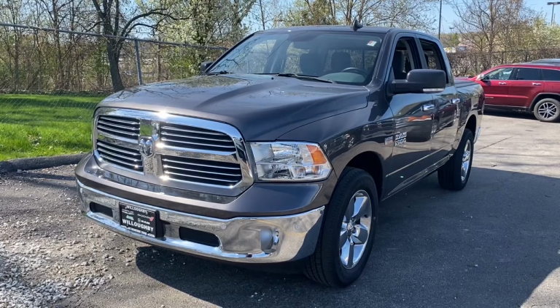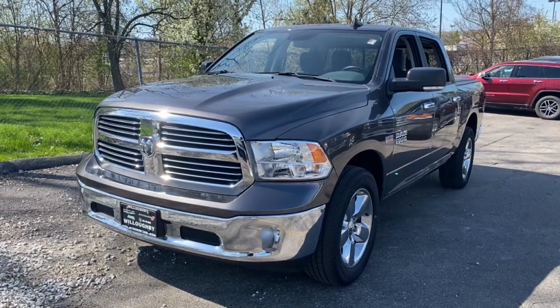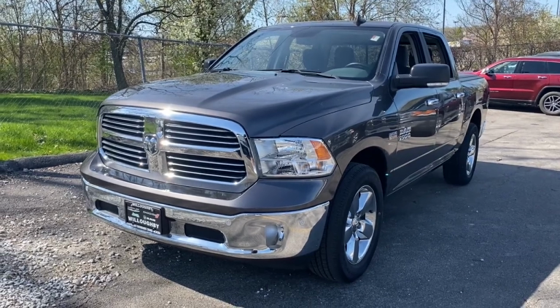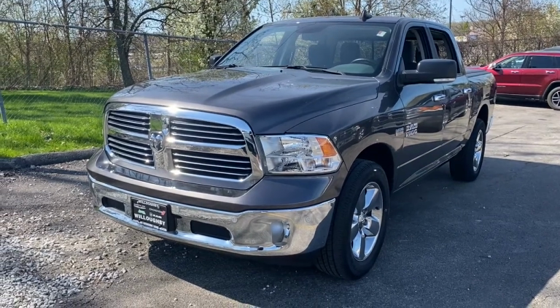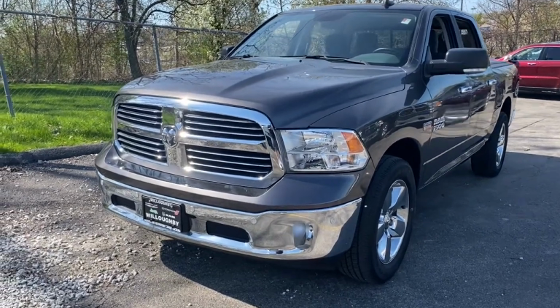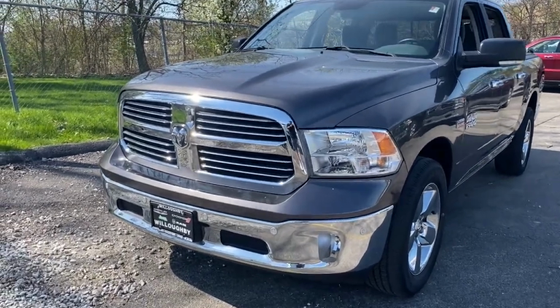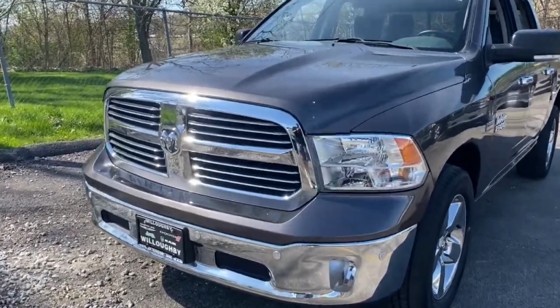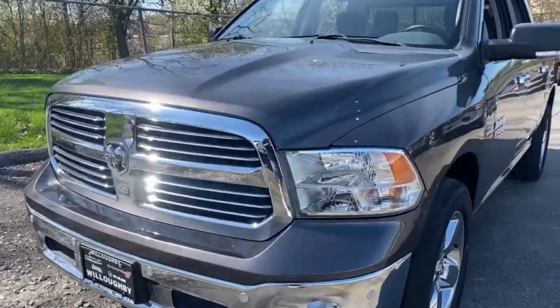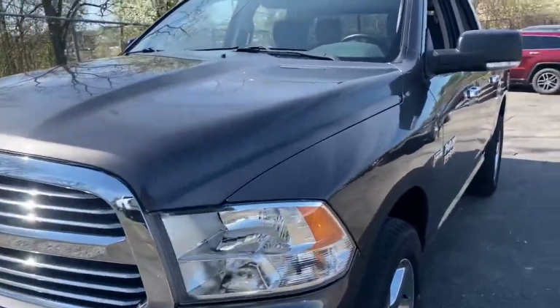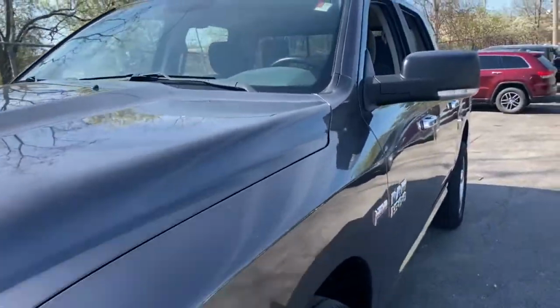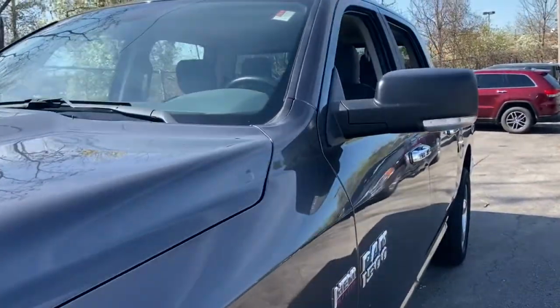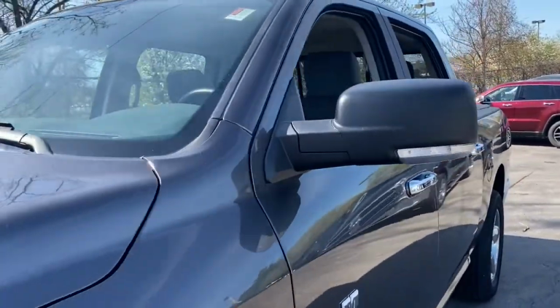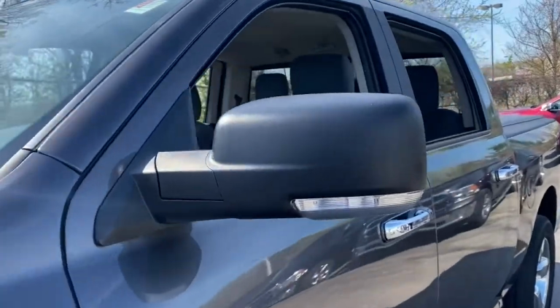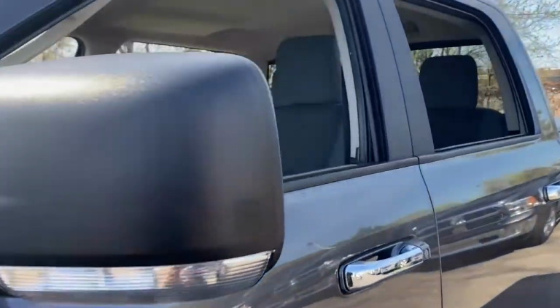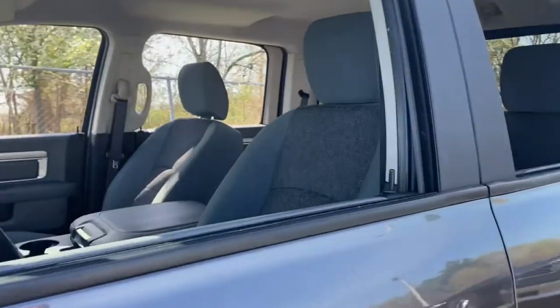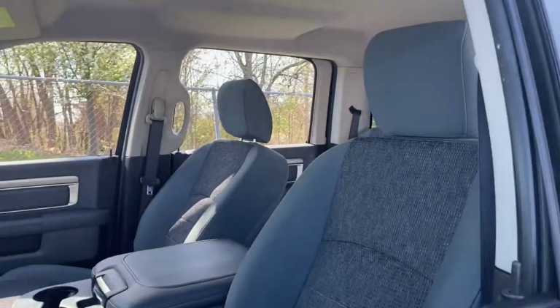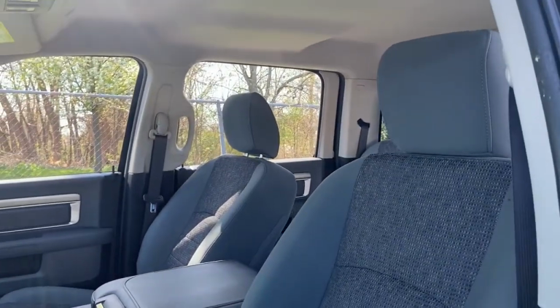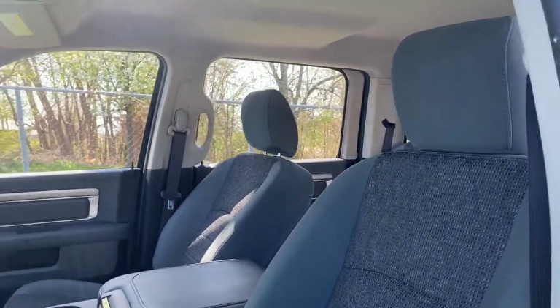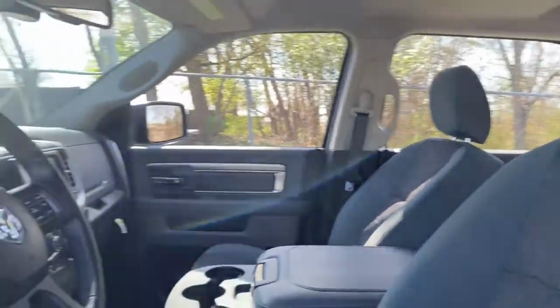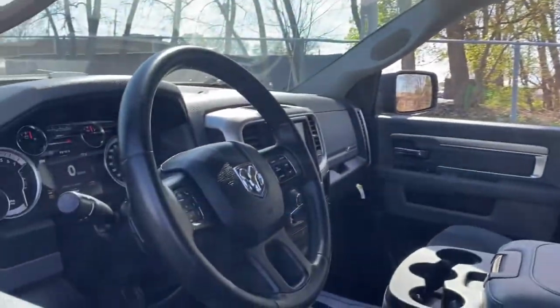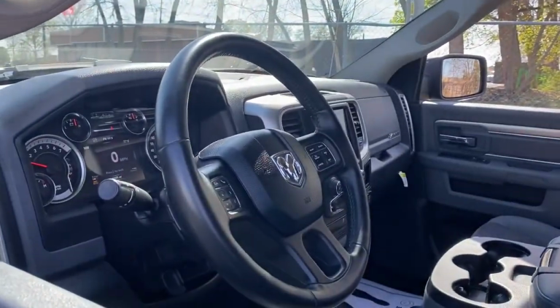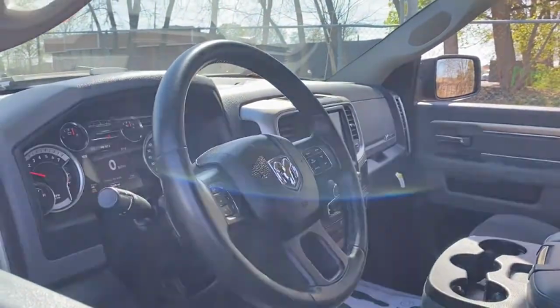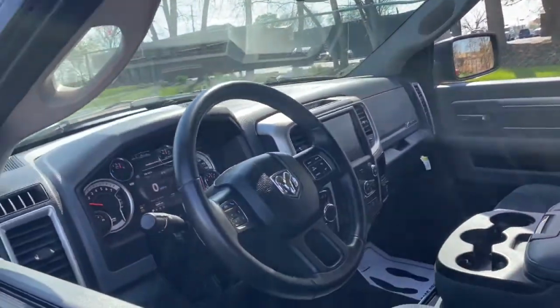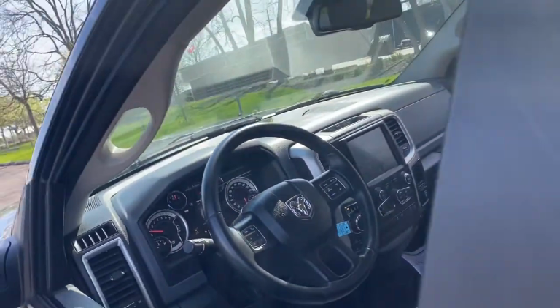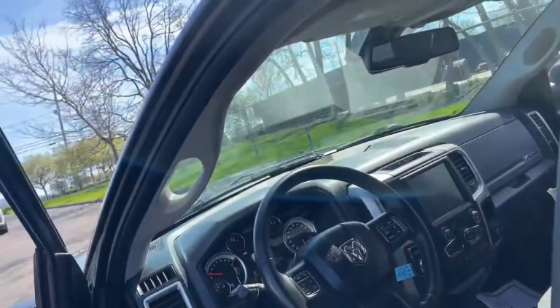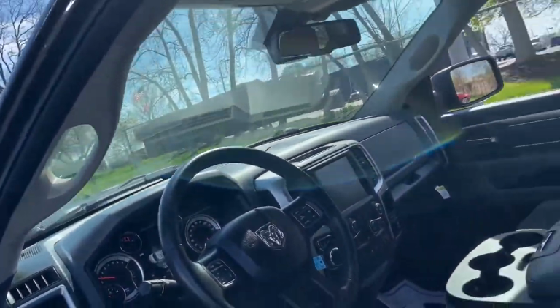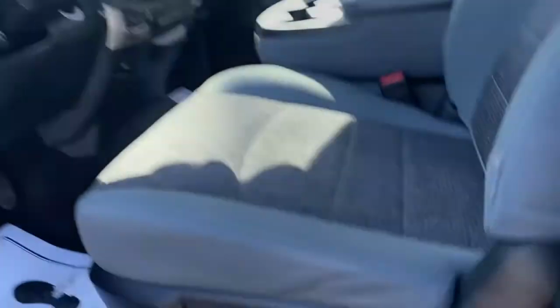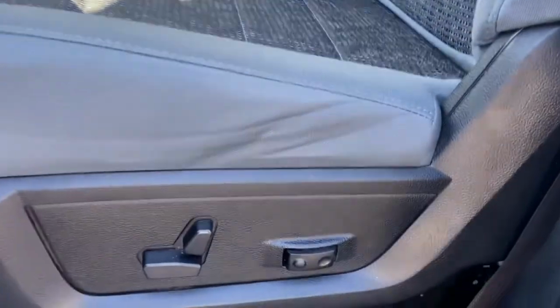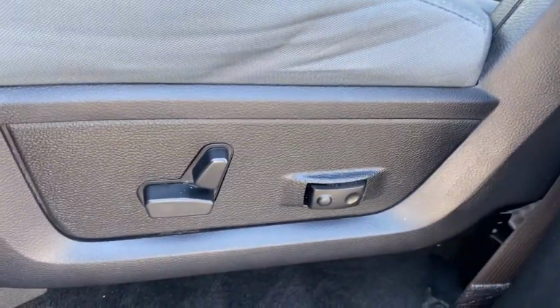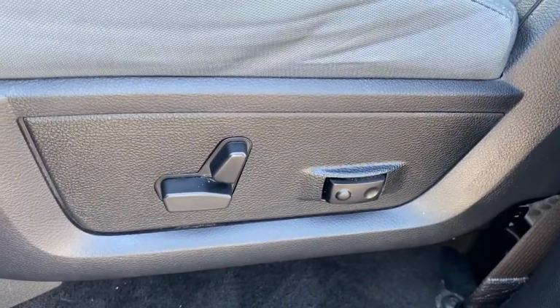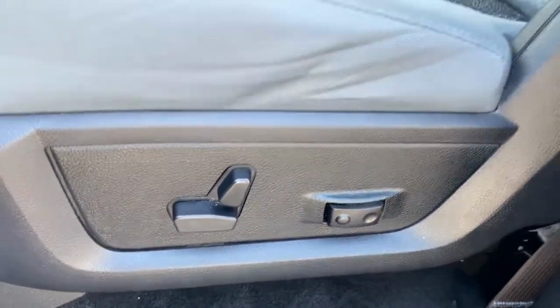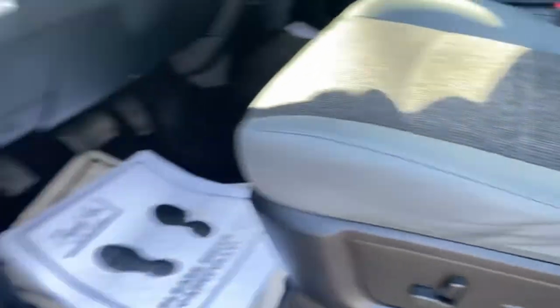These are just some of the great options this vehicle comes with: fog lamps, aluminum wheels, electronic stability control, trip computer, power windows, four-wheel disc brakes, and power steering.